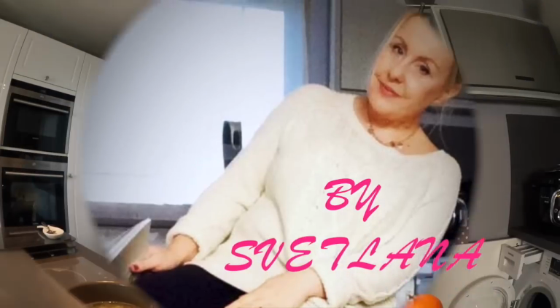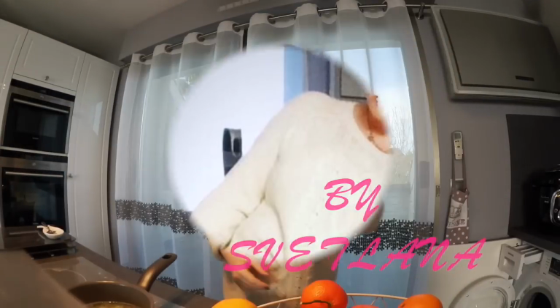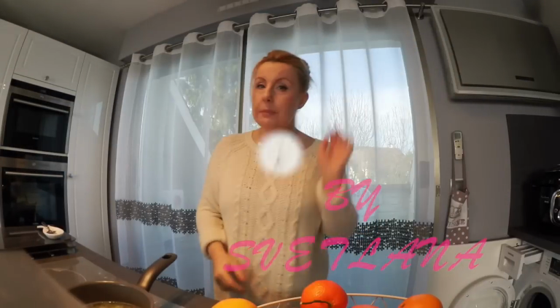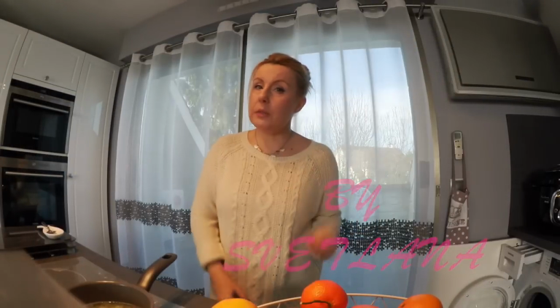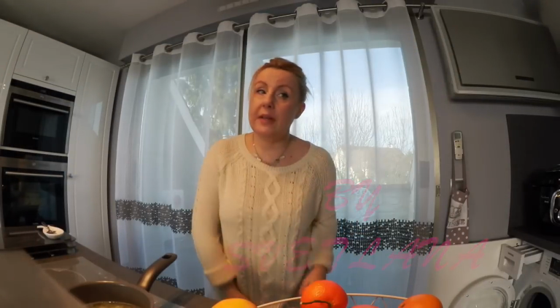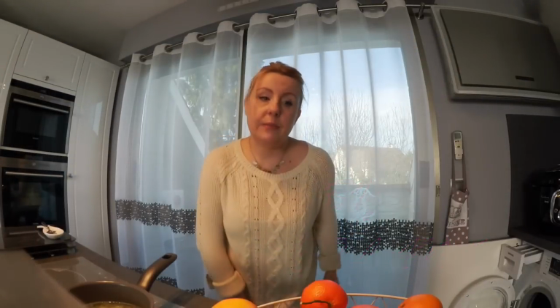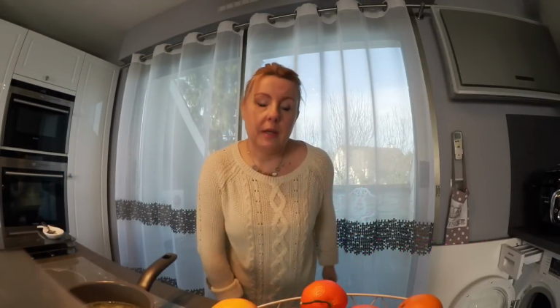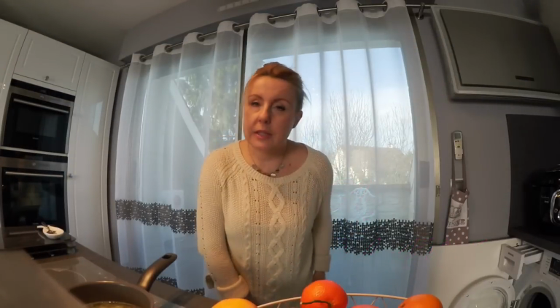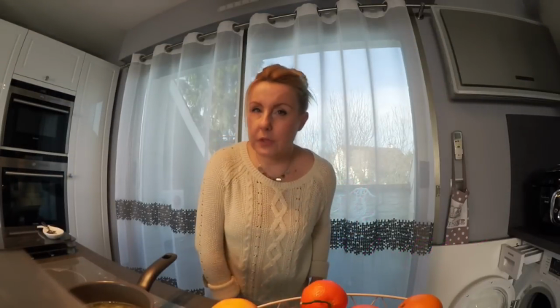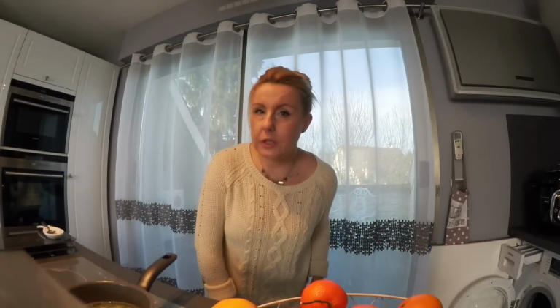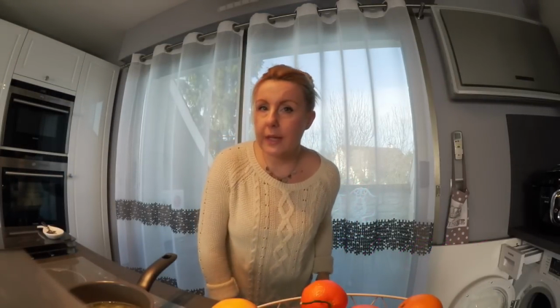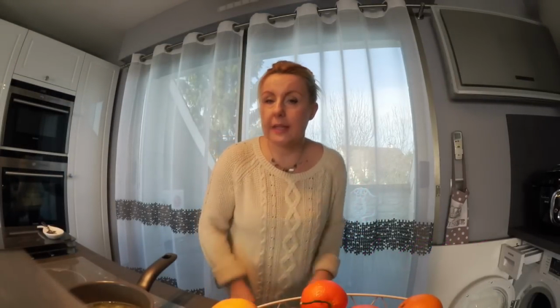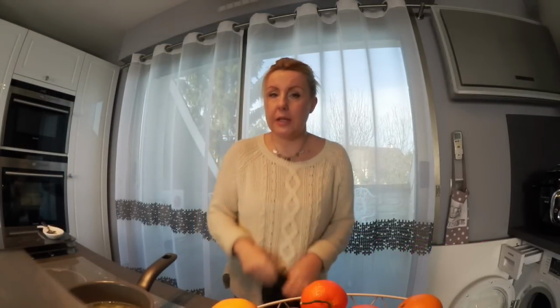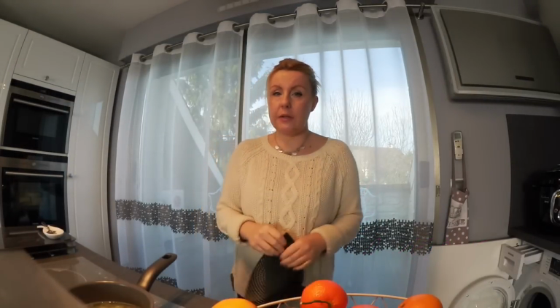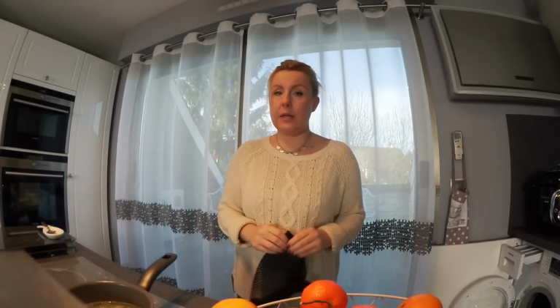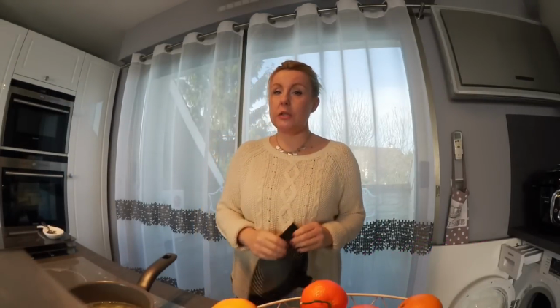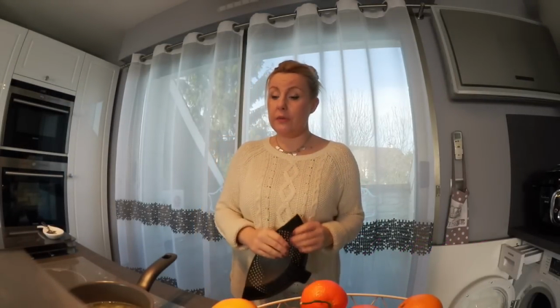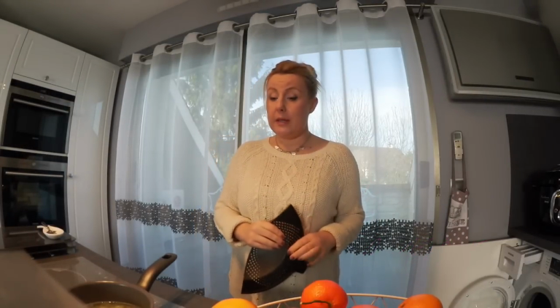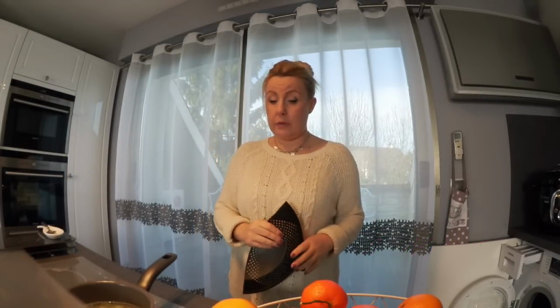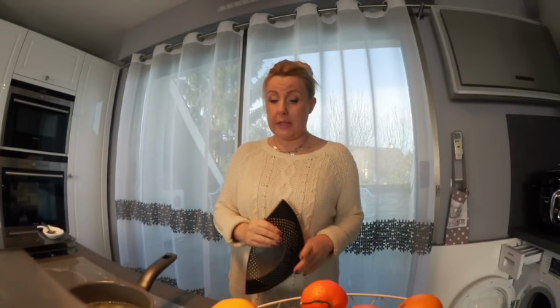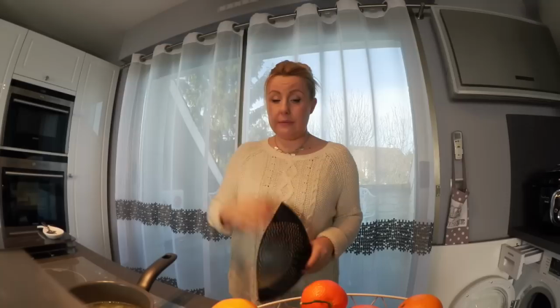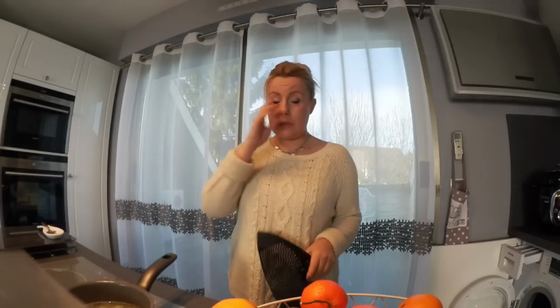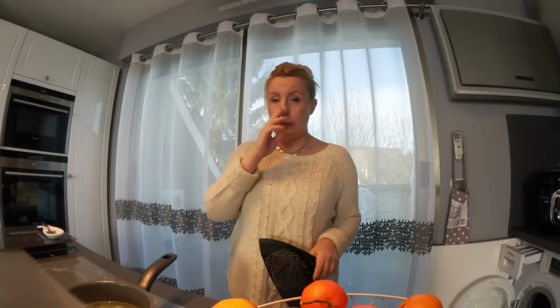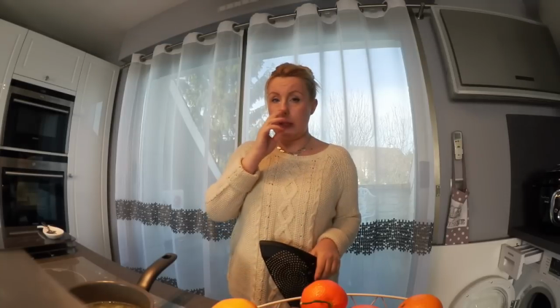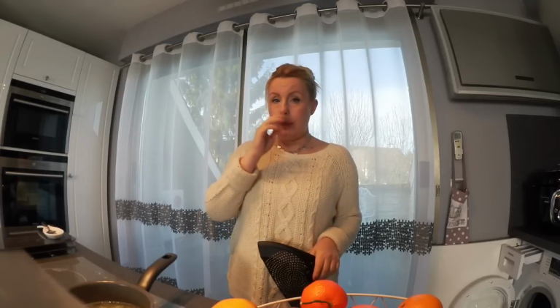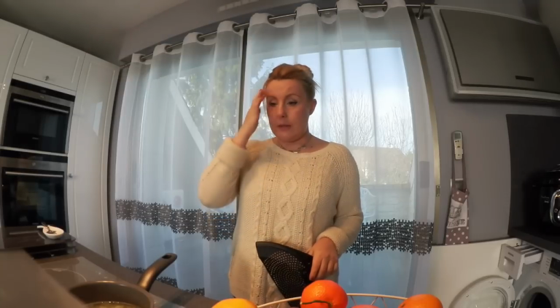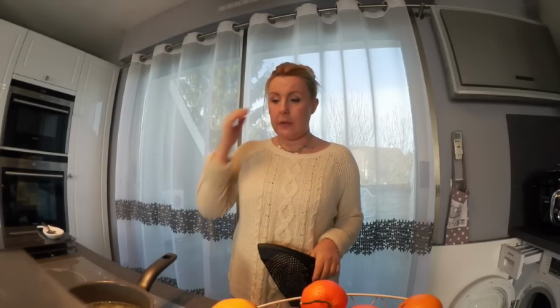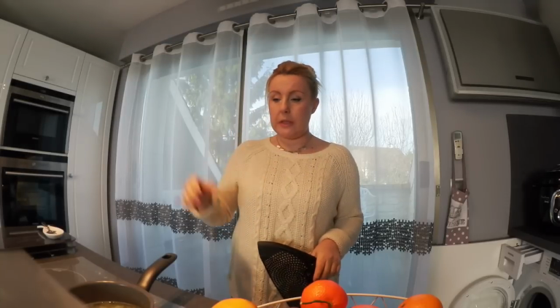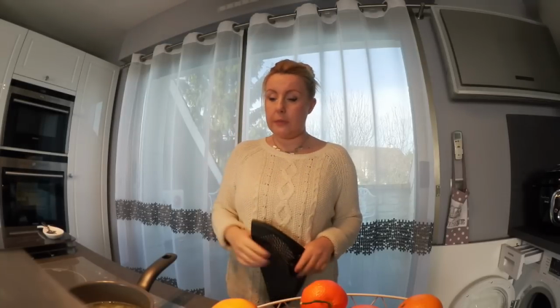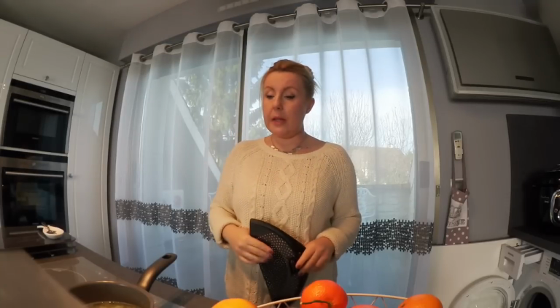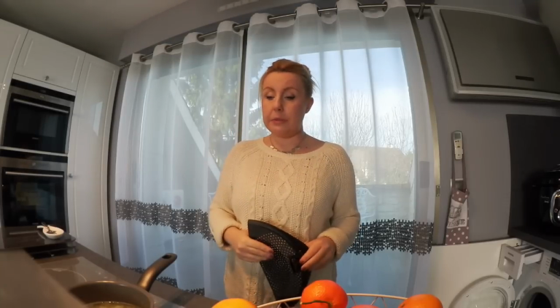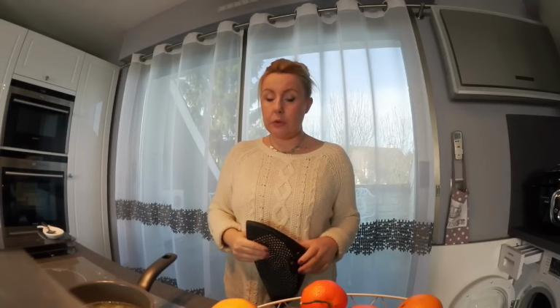Всем большой привет! У нас сегодня четверг, и я начинаю наш новый влог. Я сегодня на кухне, варю у Саши лапшичку.